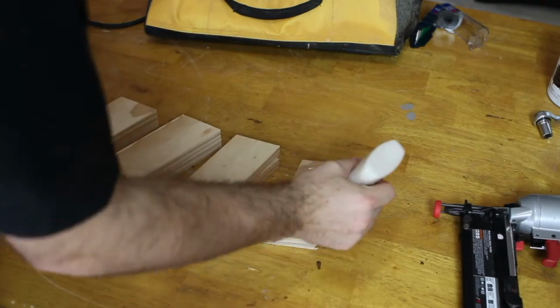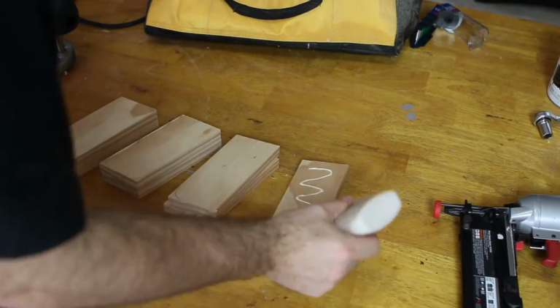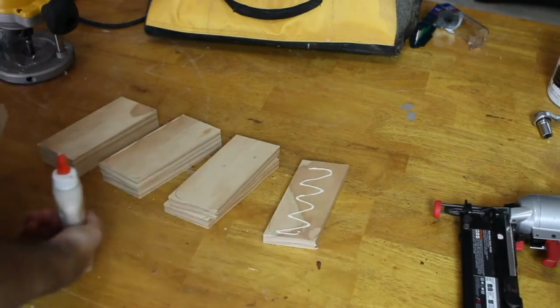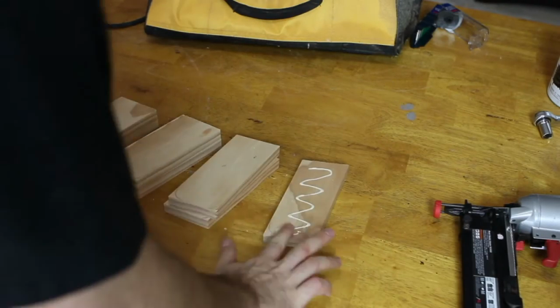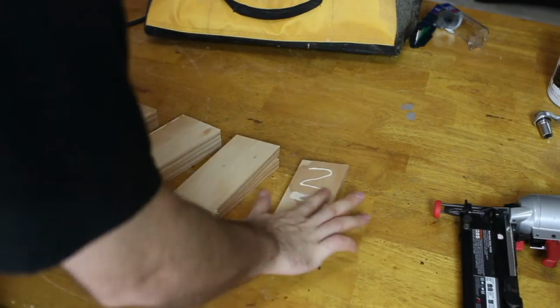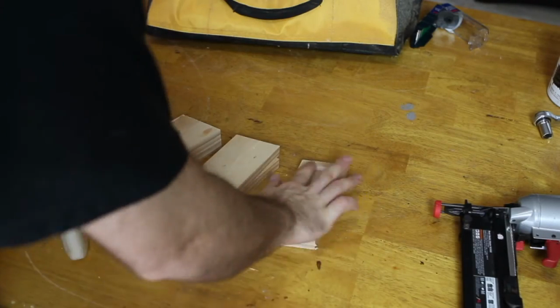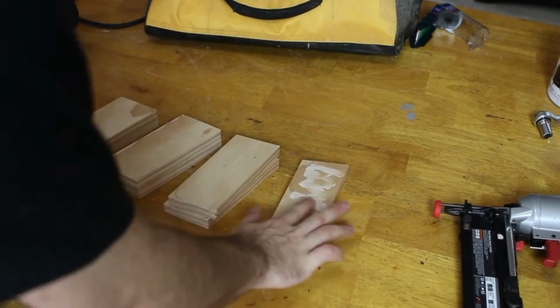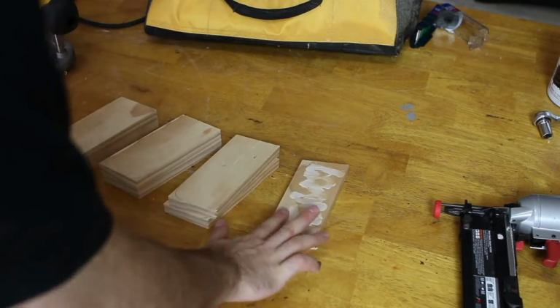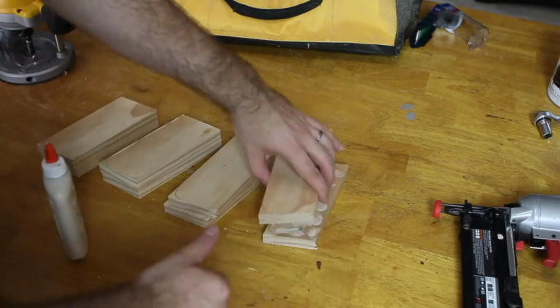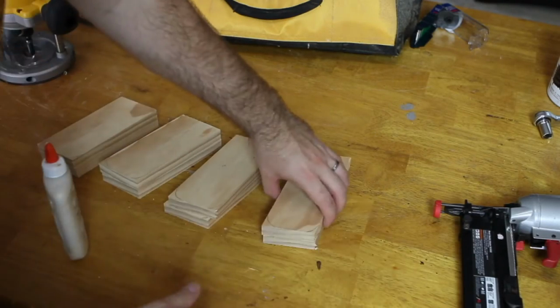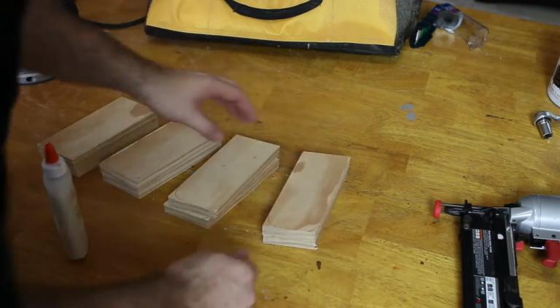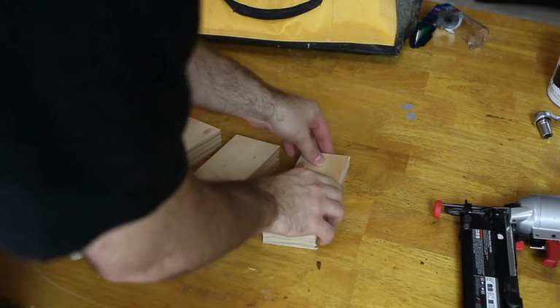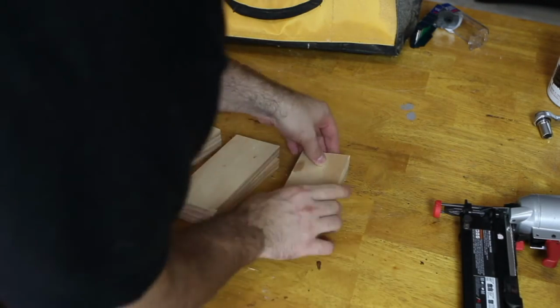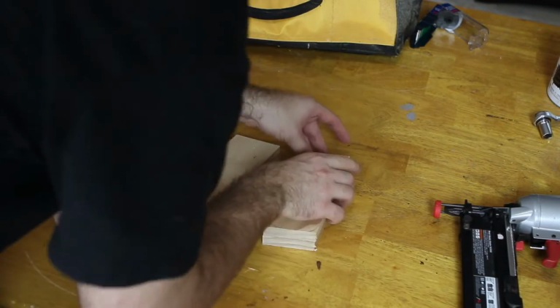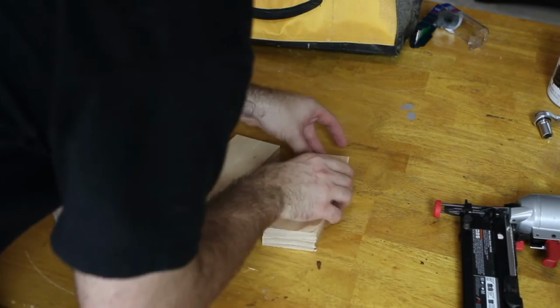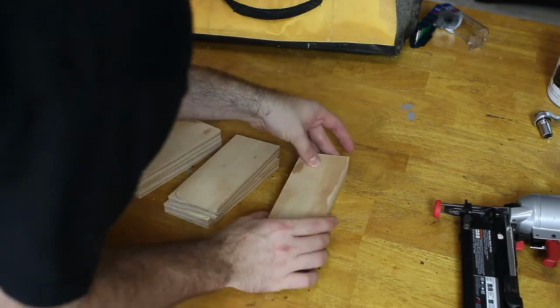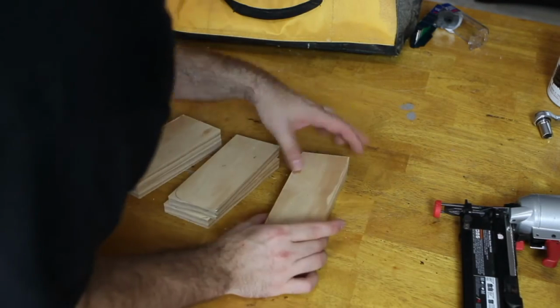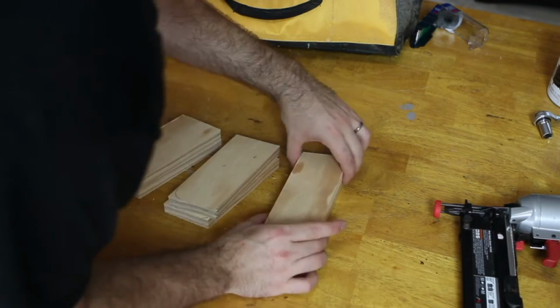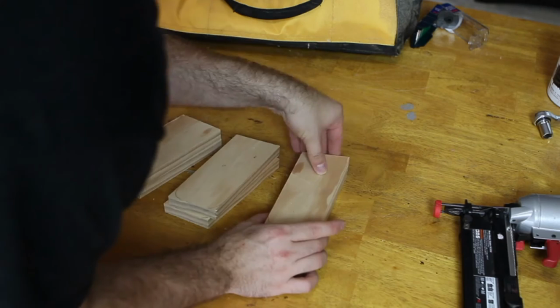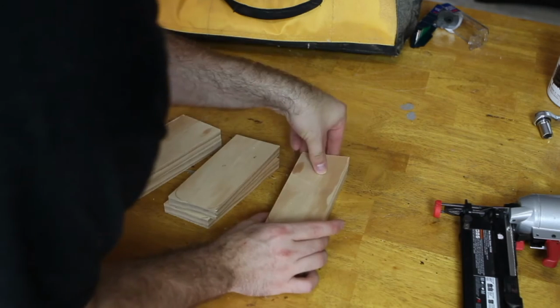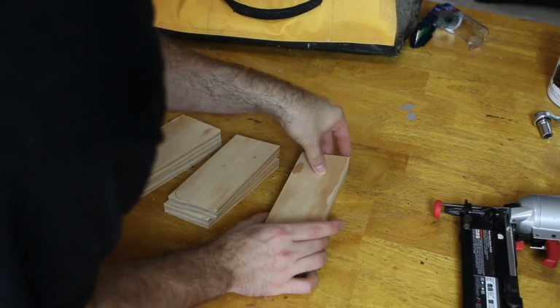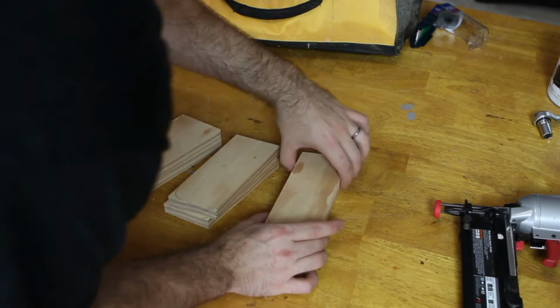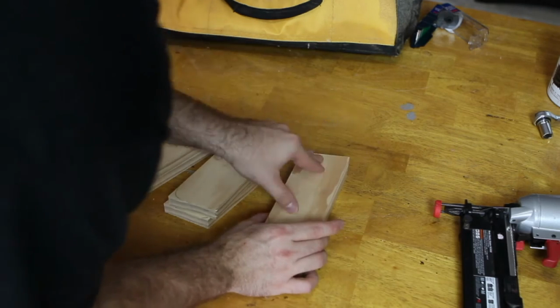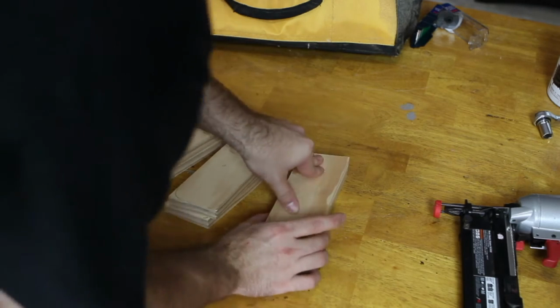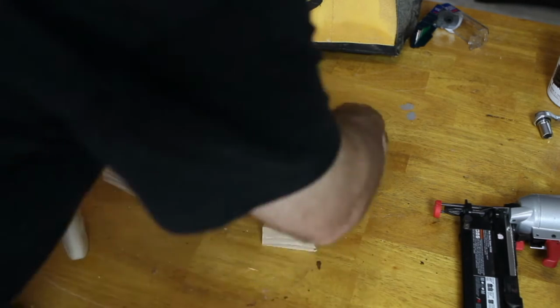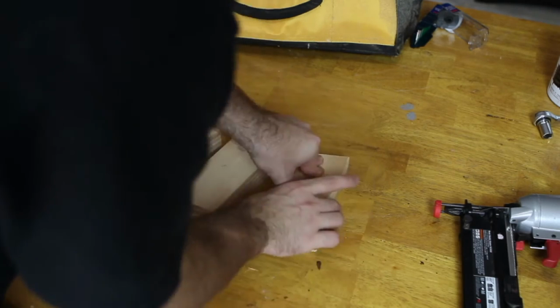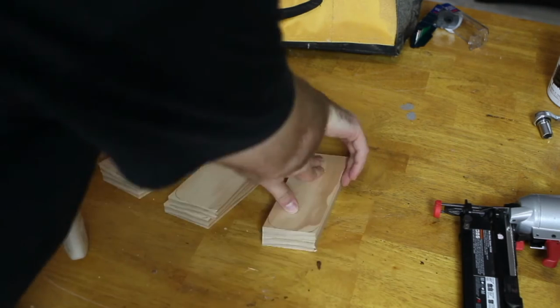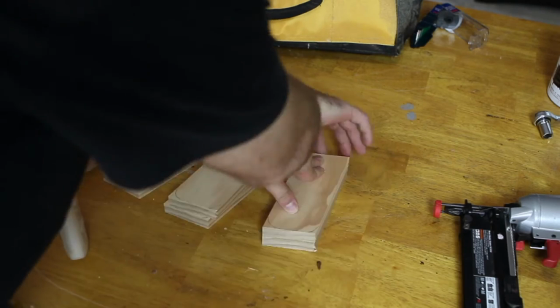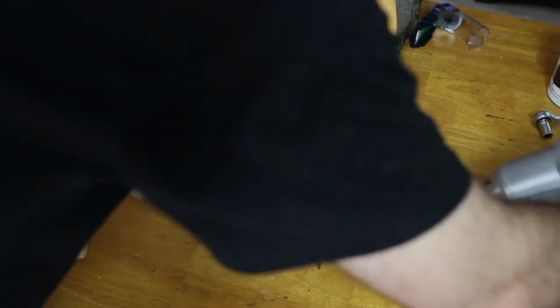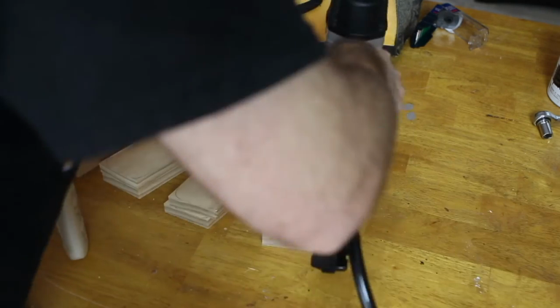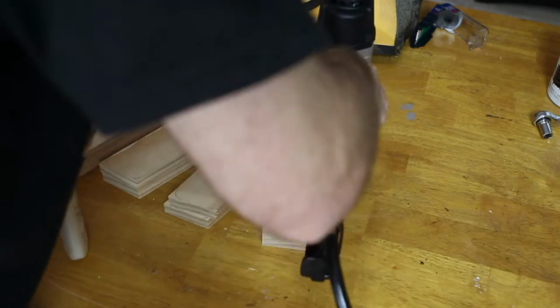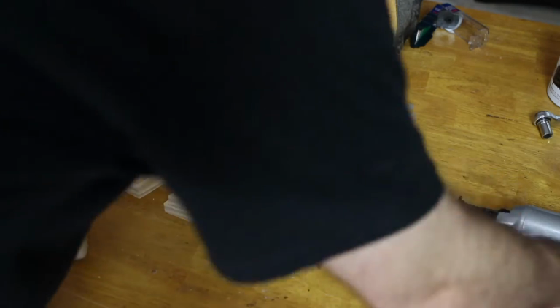Since the boards I'm using are only three quarters of an inch thick and I wanted the legs to be an inch and a half thick, I'm gluing two boards together per leg.